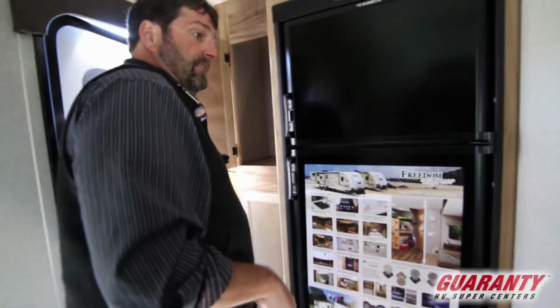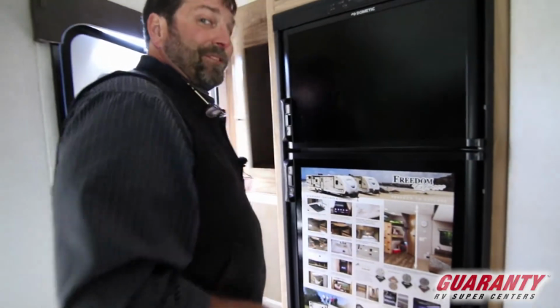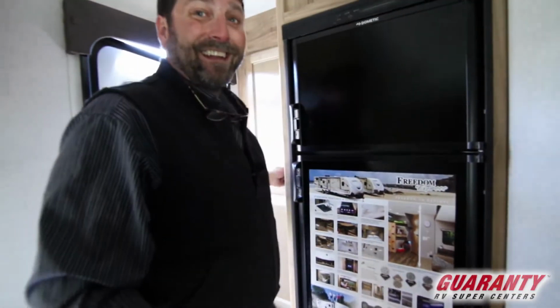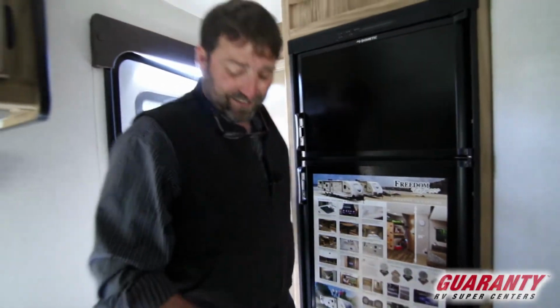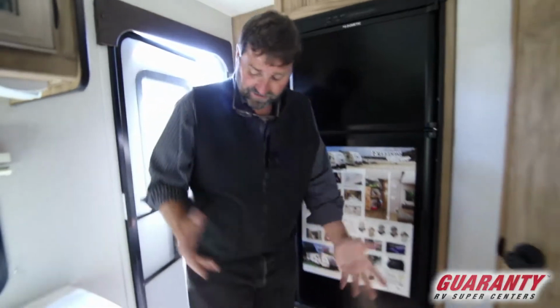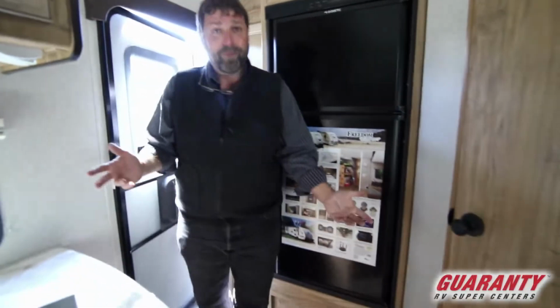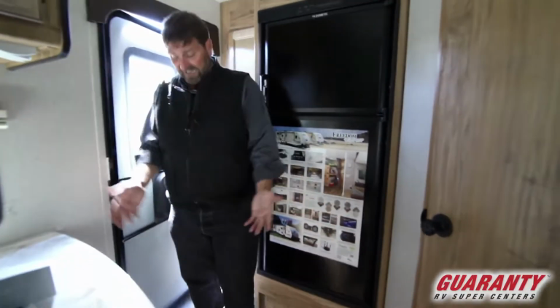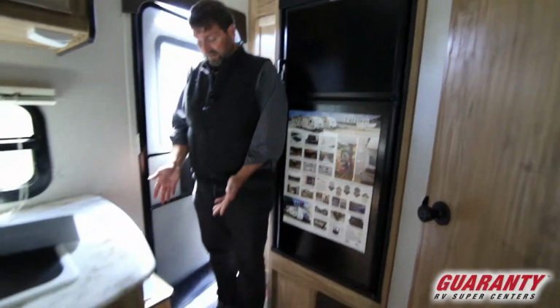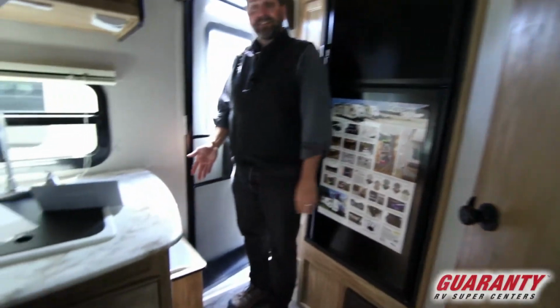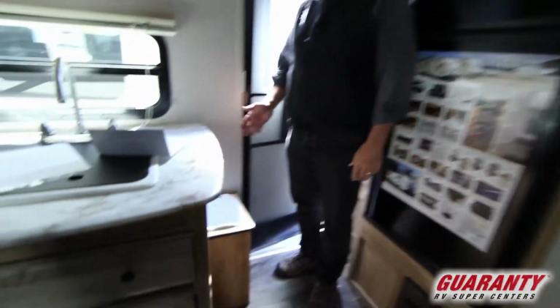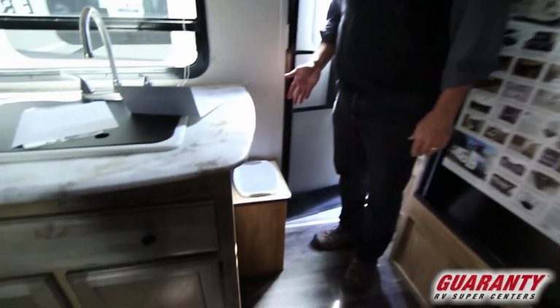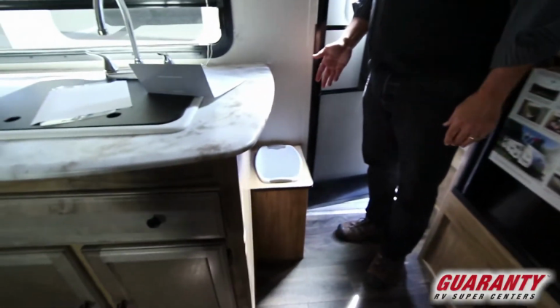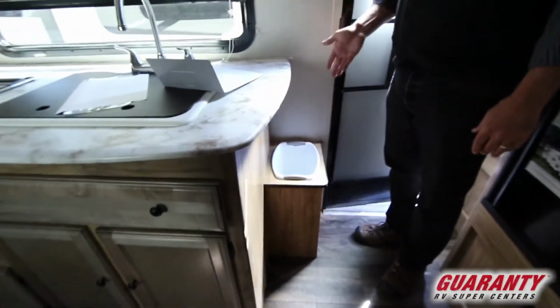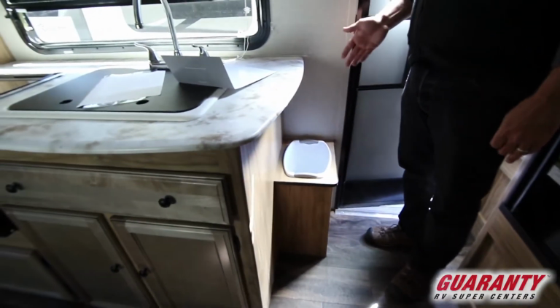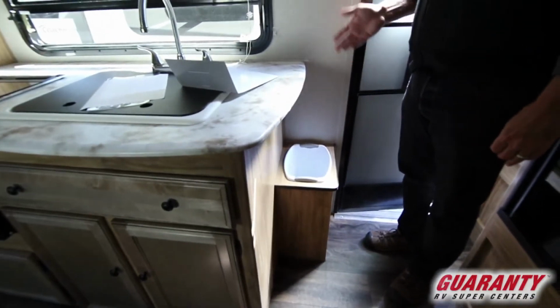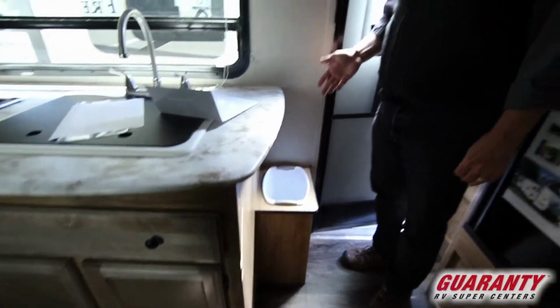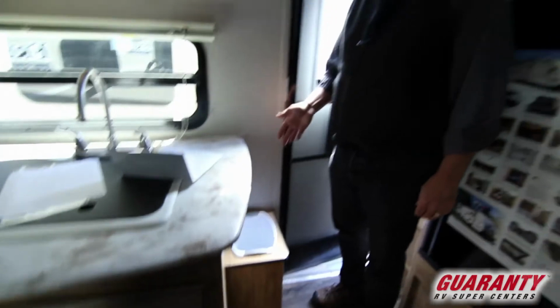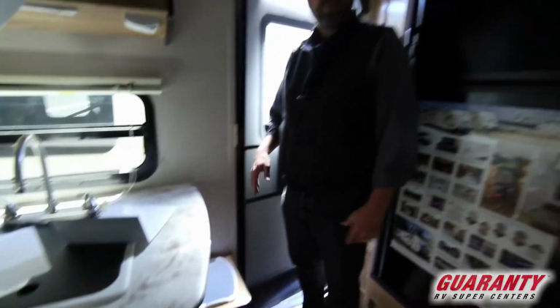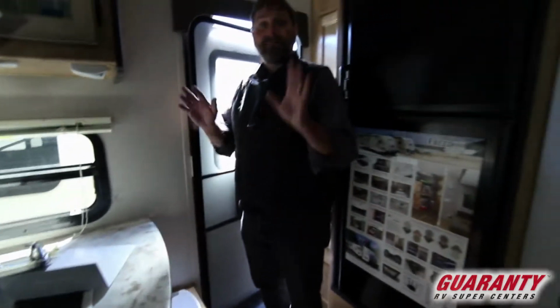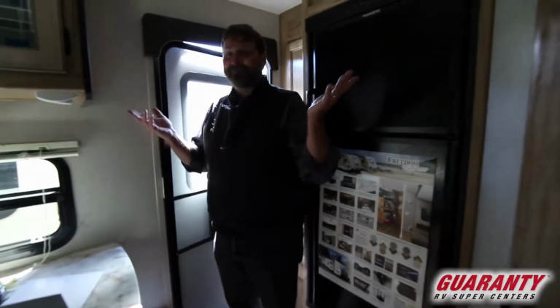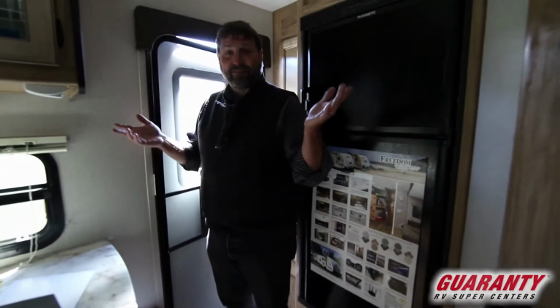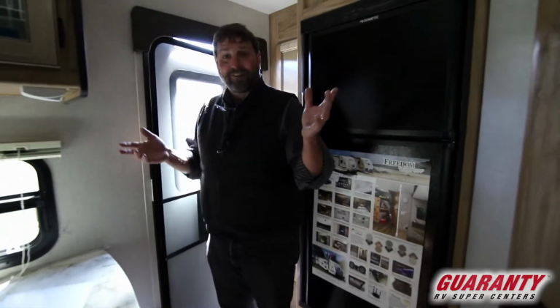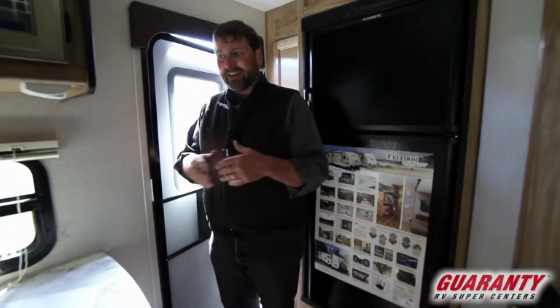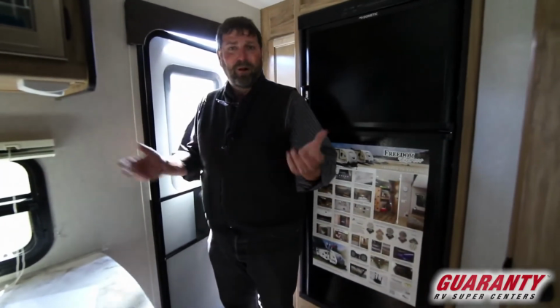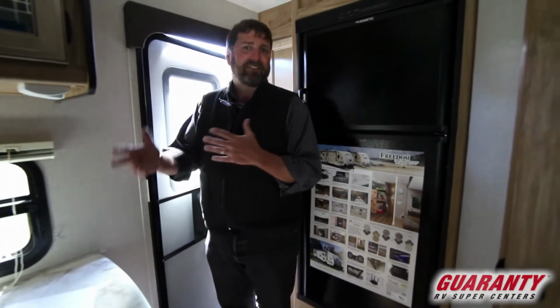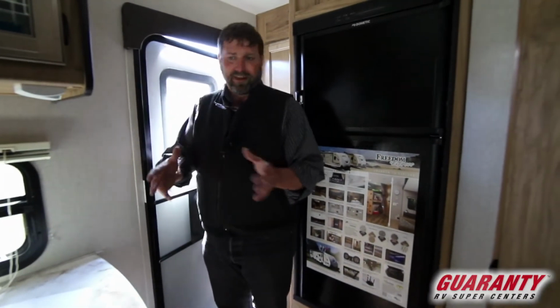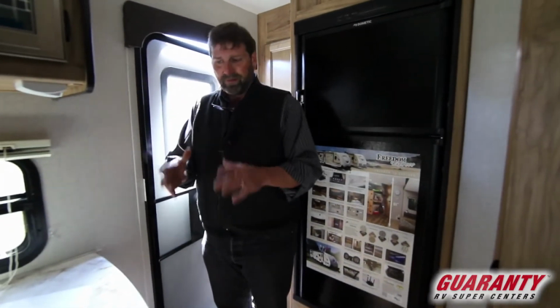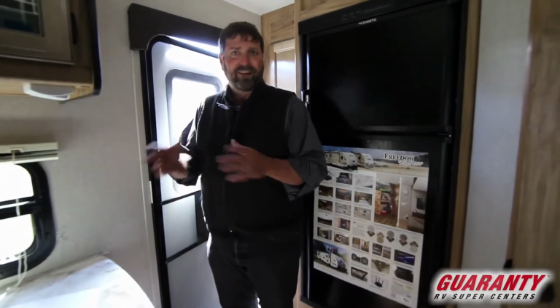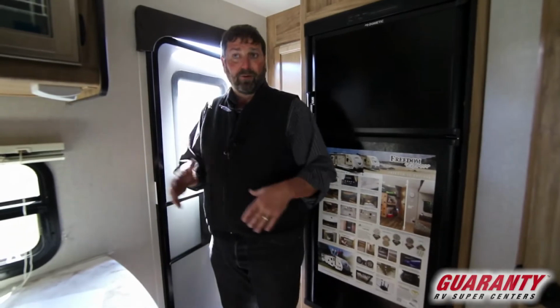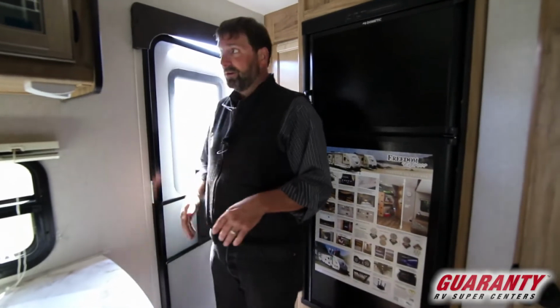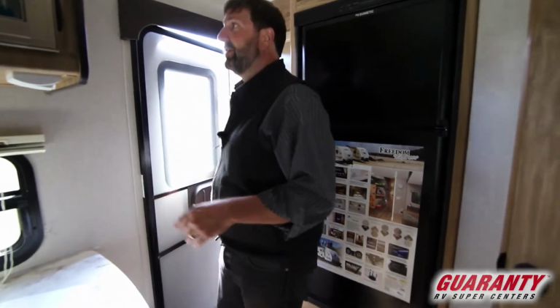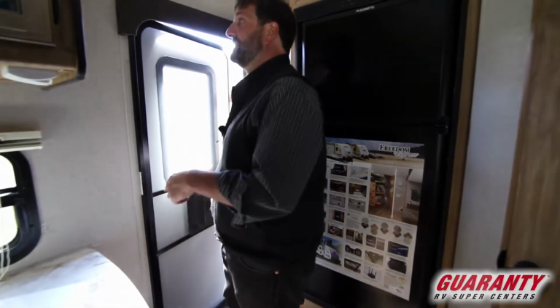Another thing that's kind of neat on this trailer — nobody's really got this — it's got a built-in garbage can. It has a built-in place to put your garbage. I have a little RV and I'm always wrestling with a bucket trying to figure out where to put it, so I really like that feature.